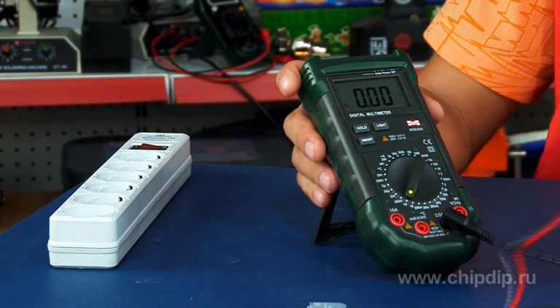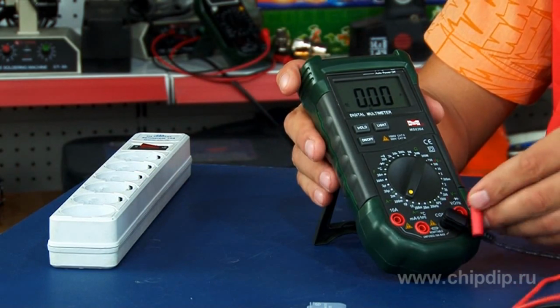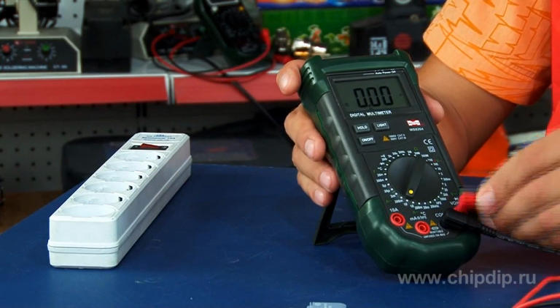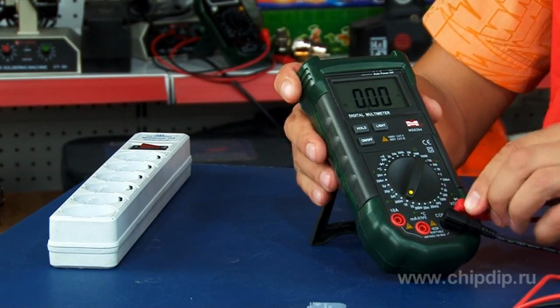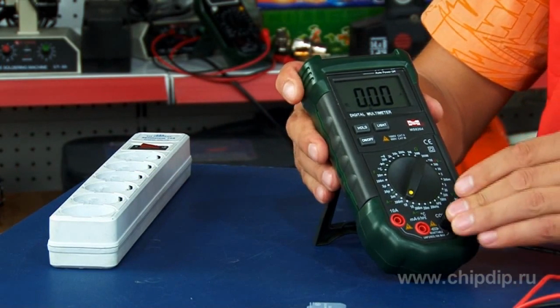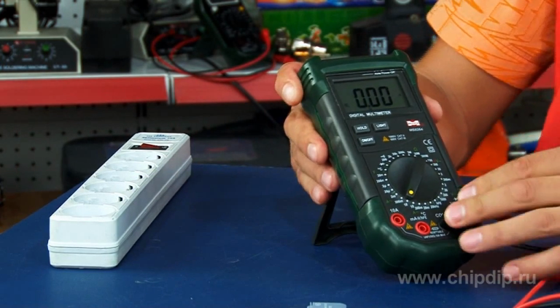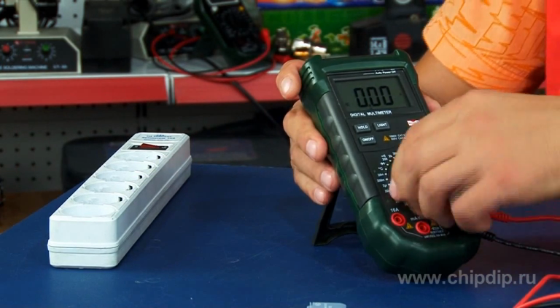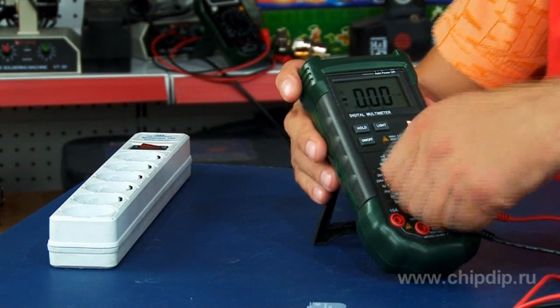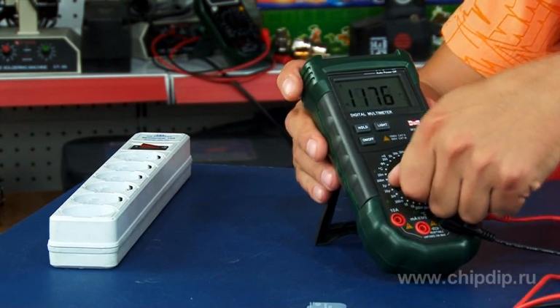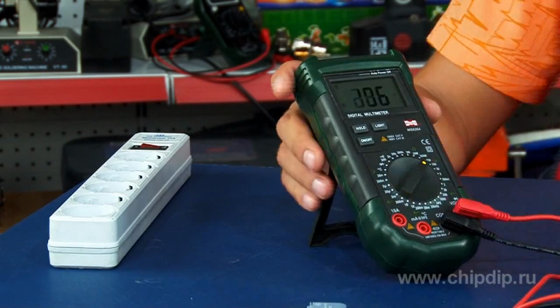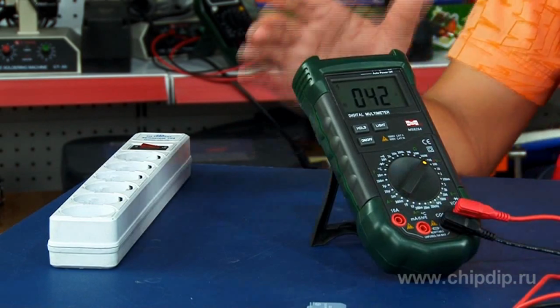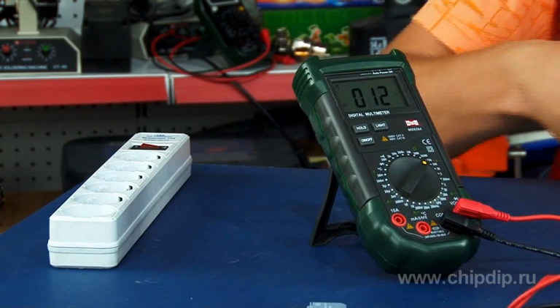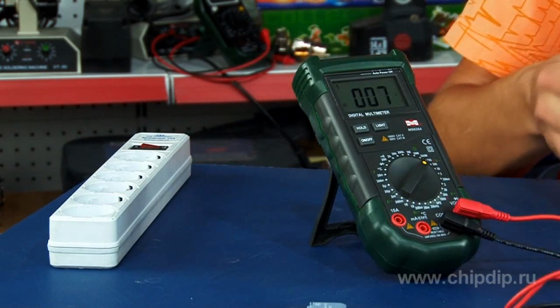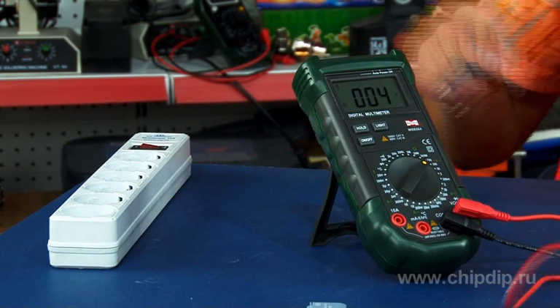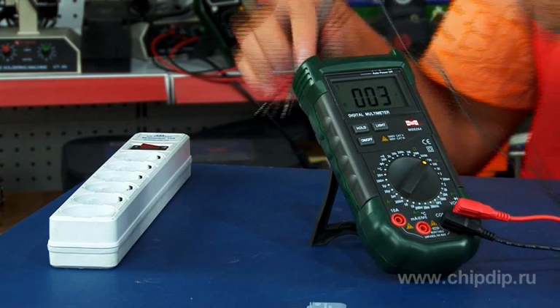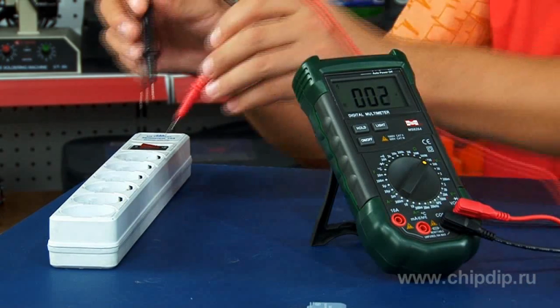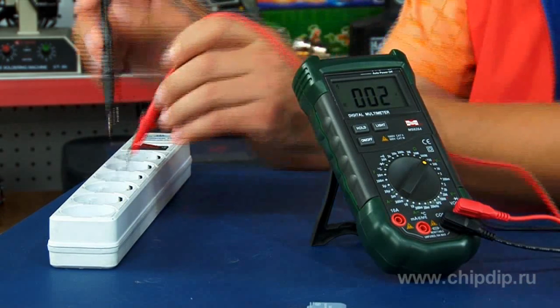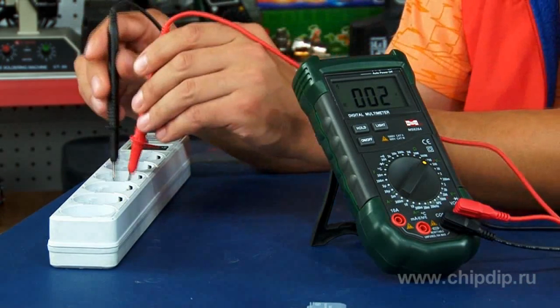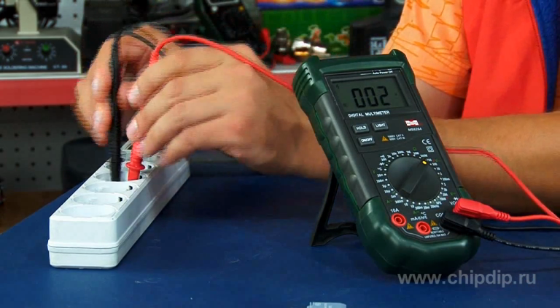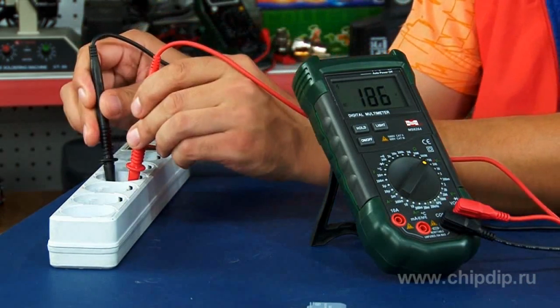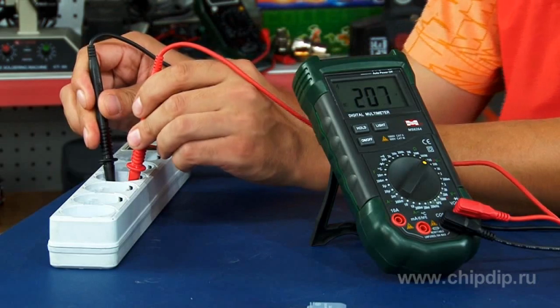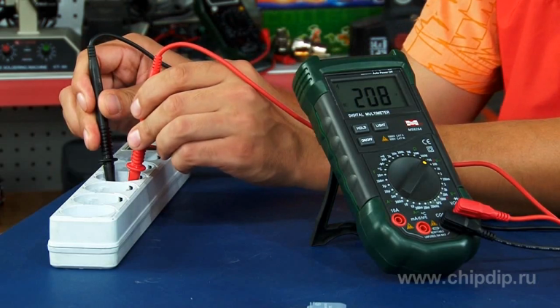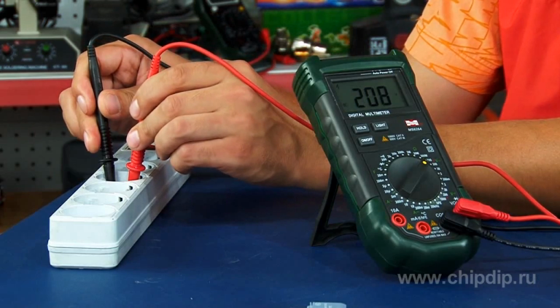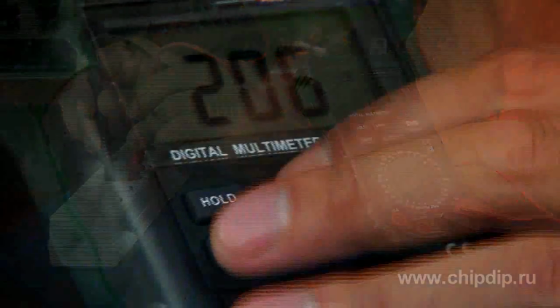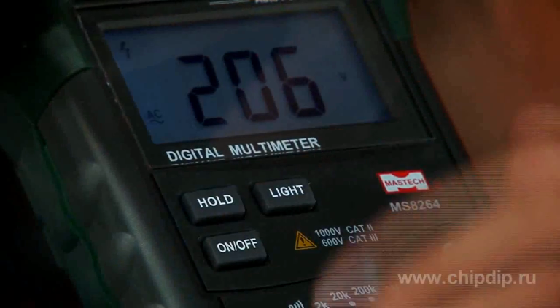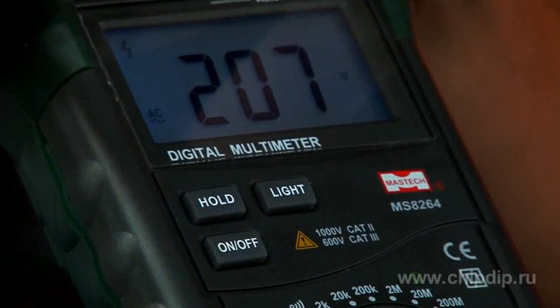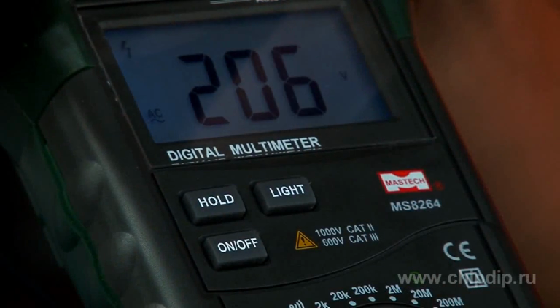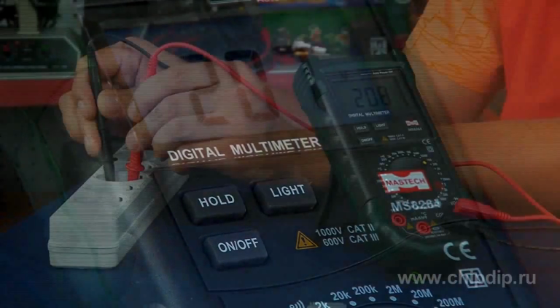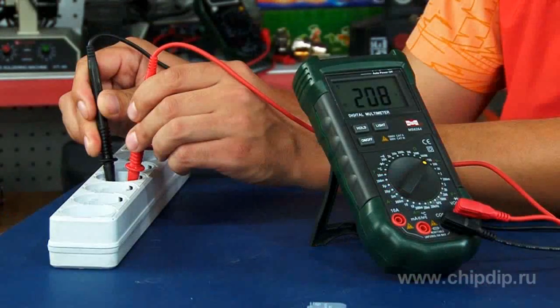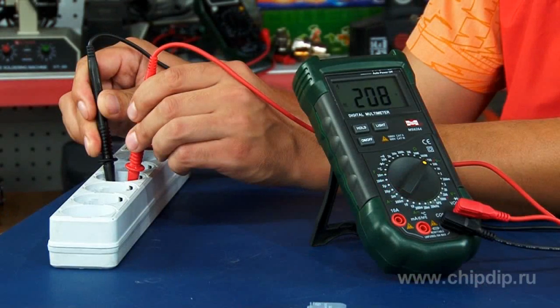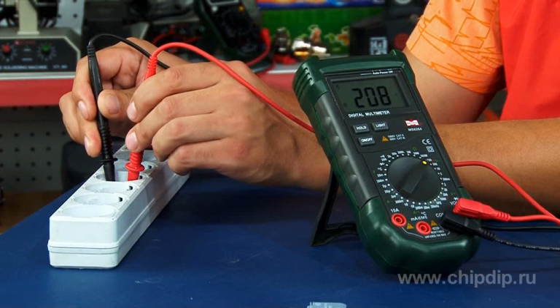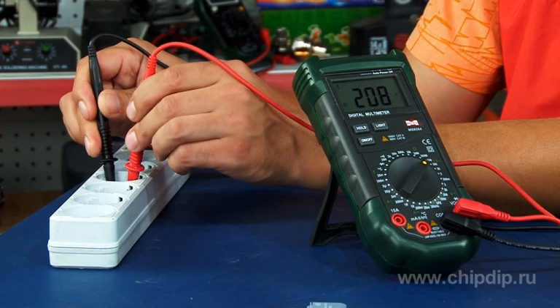To measure the voltage of a standard power system of 220 volts, it is necessary to turn on the device, connect the measuring wires, set the desired limit of measurement, and perform the measurements. The received data will be displayed on the large liquid crystal display with a possible backlight.